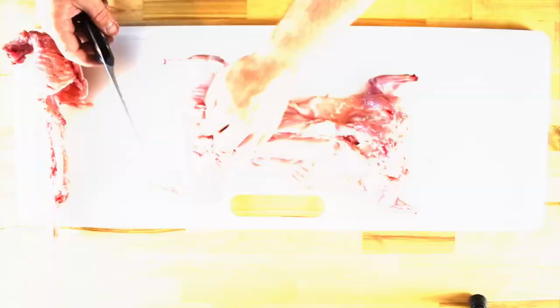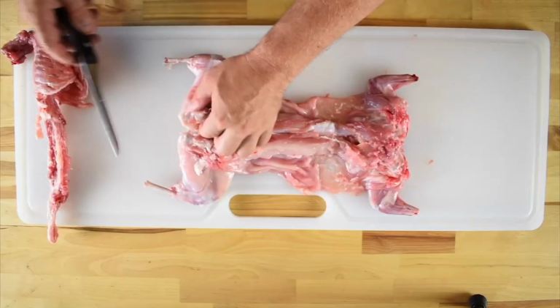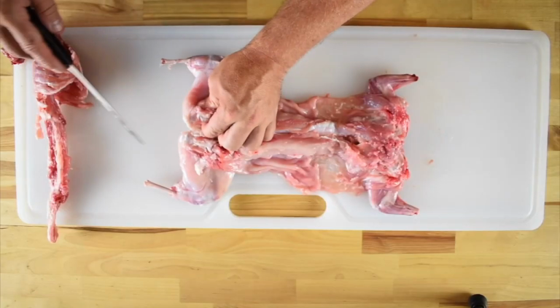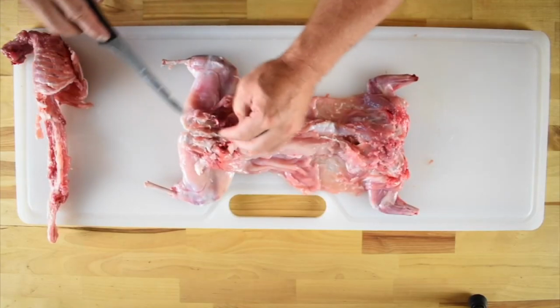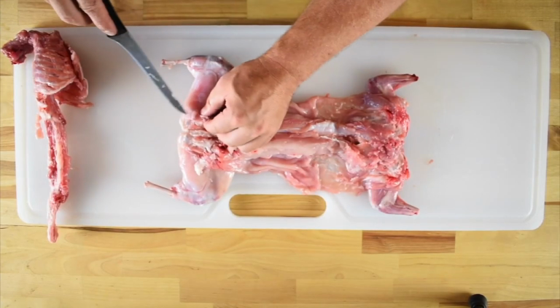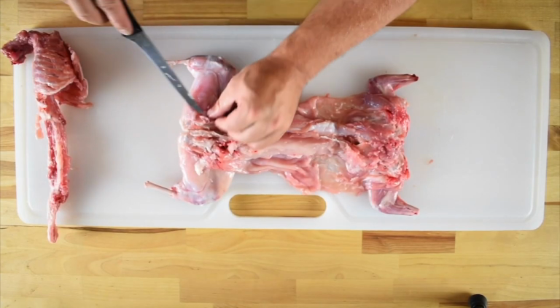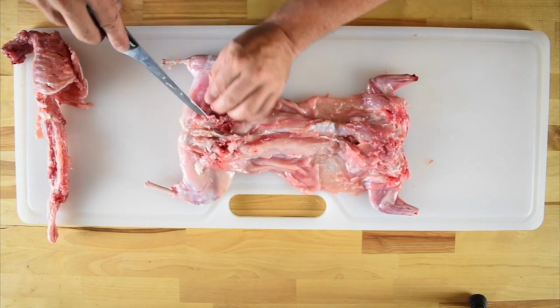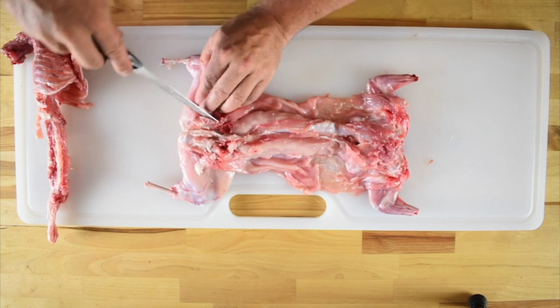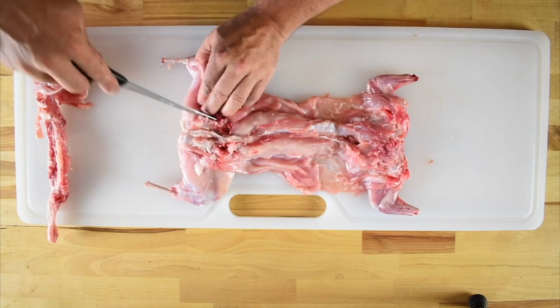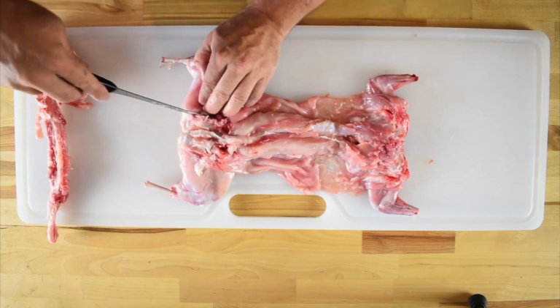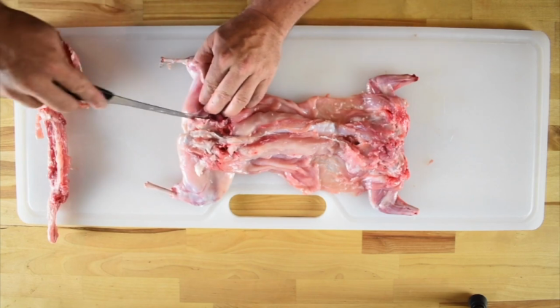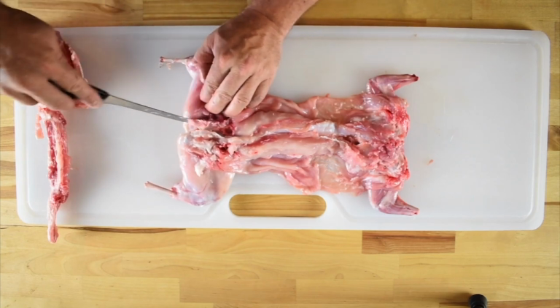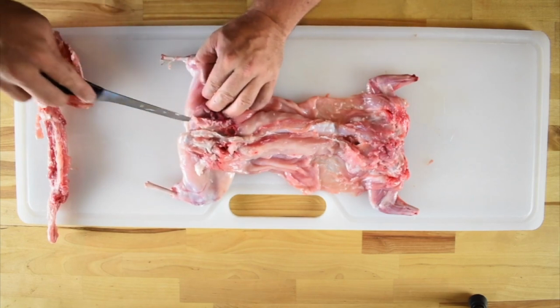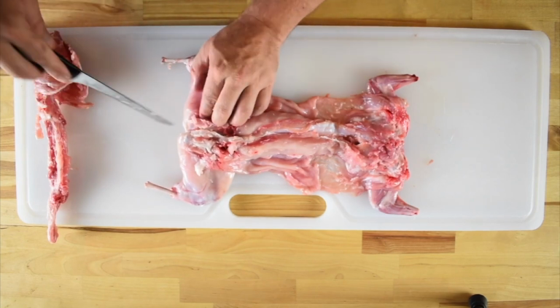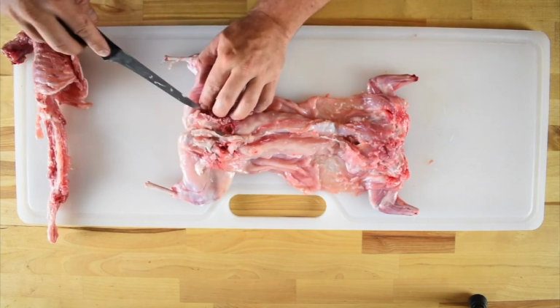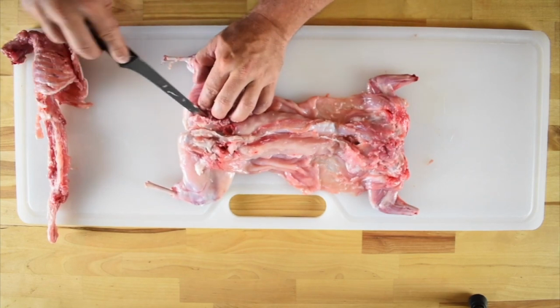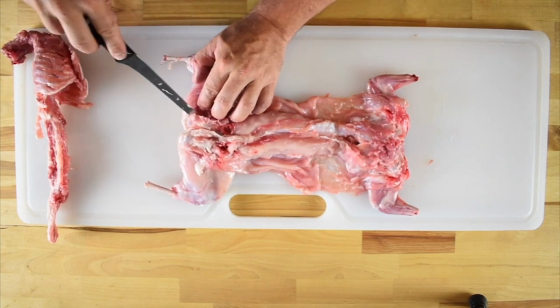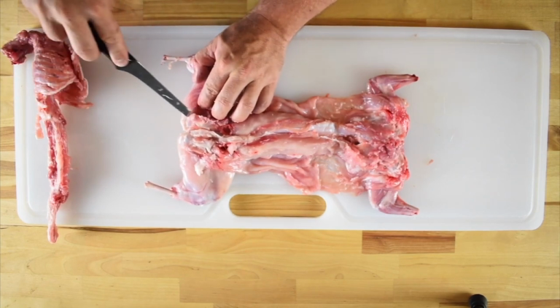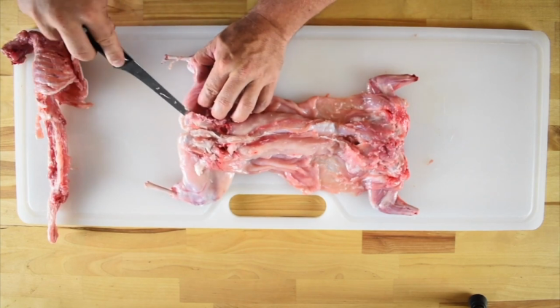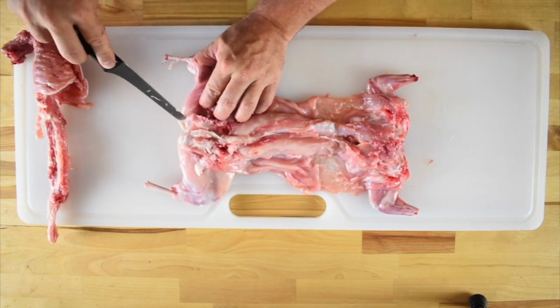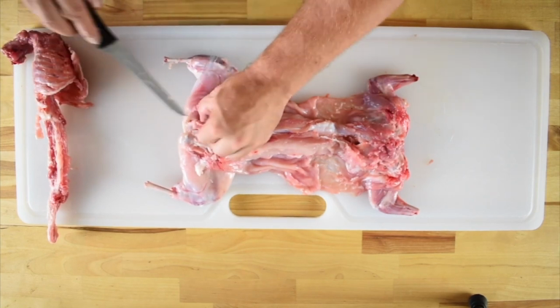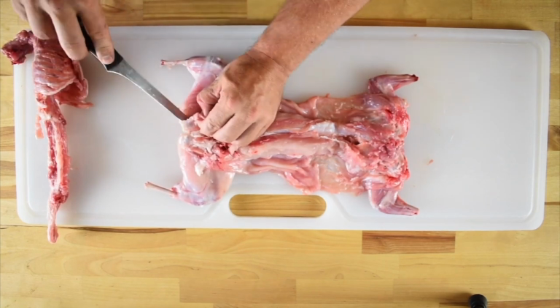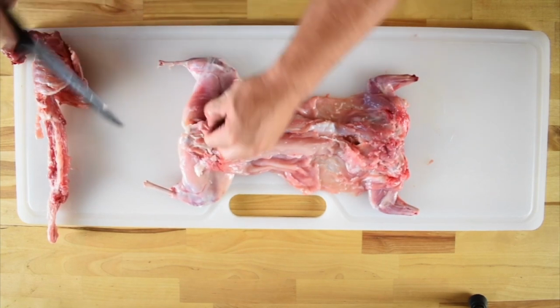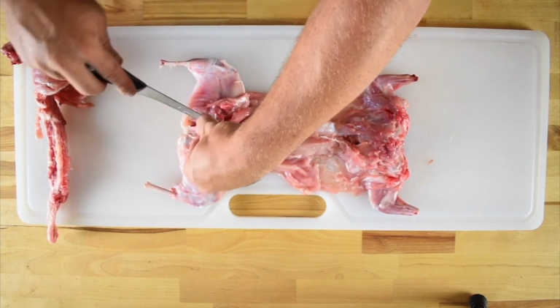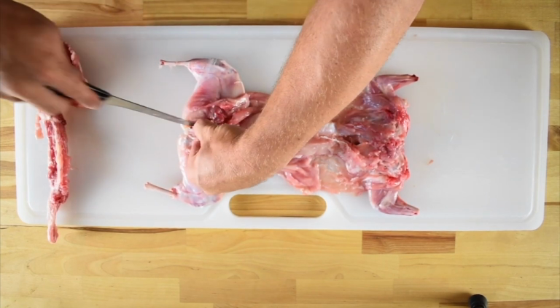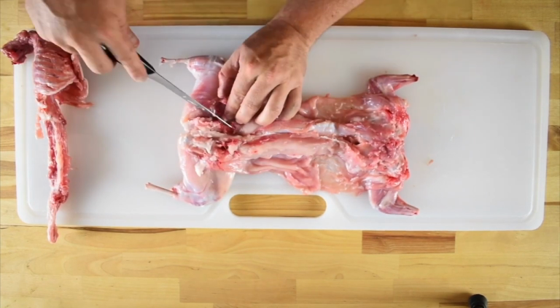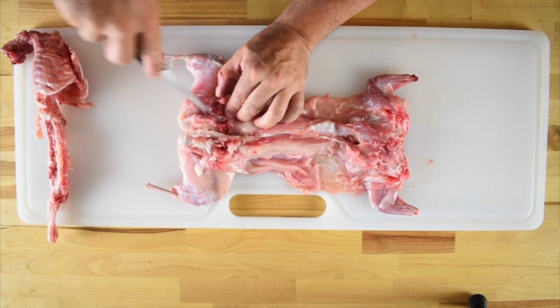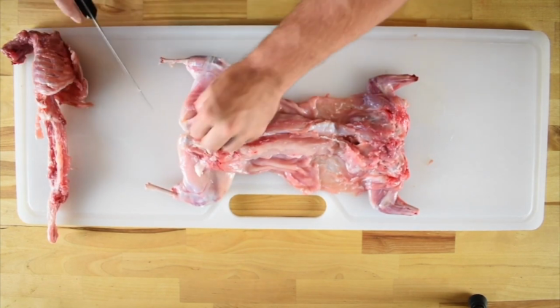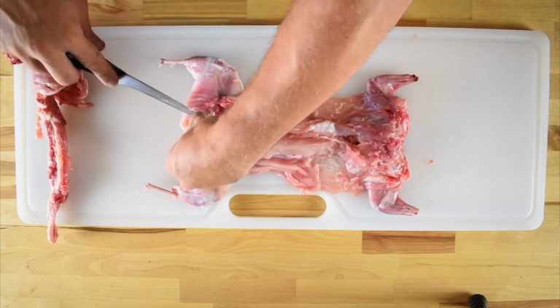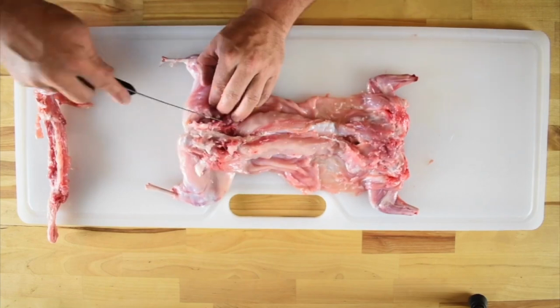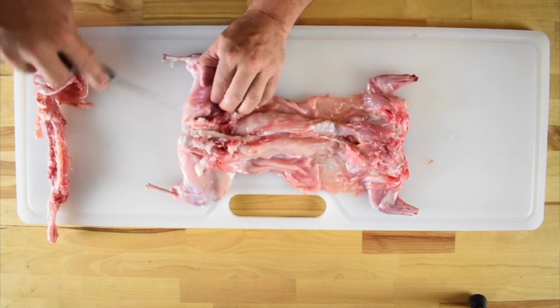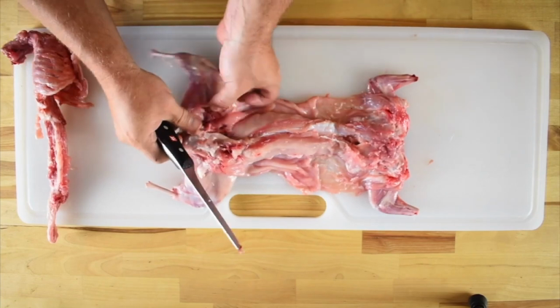From there we're going to start working on the rear legs. Poke your blade under the hip bone and then start working it around the entire hip to separate it from the meat.